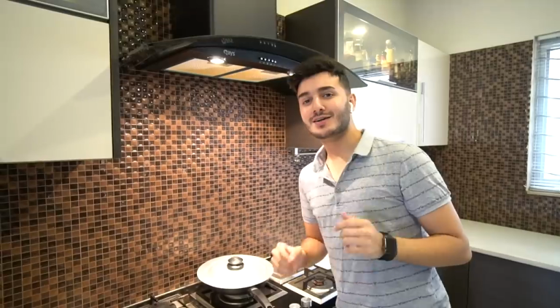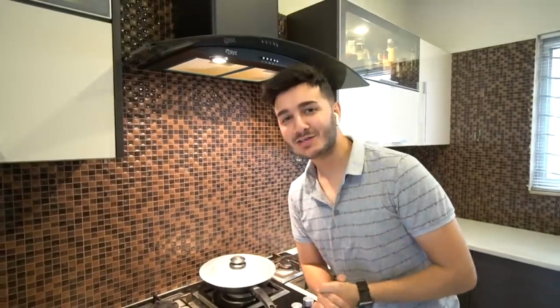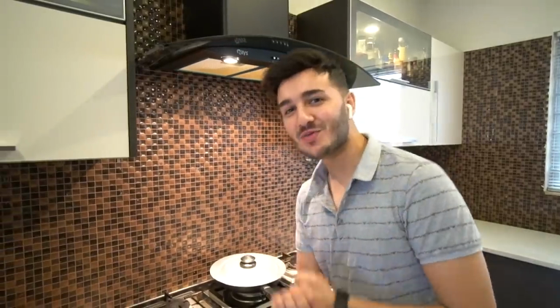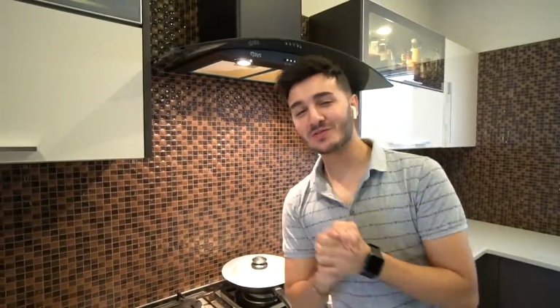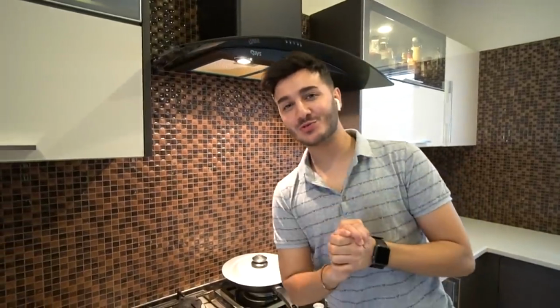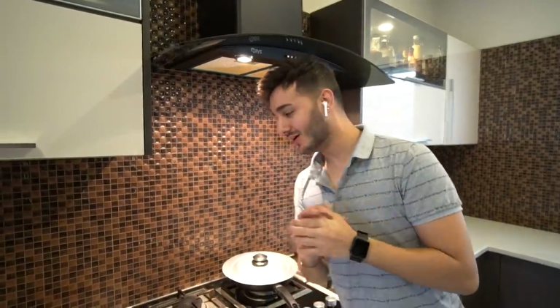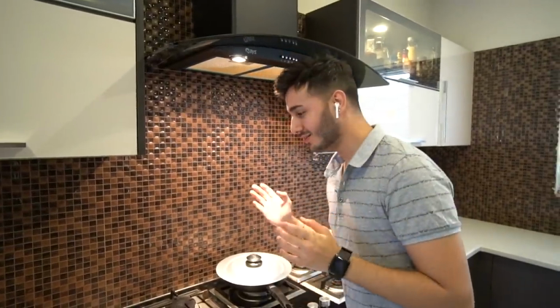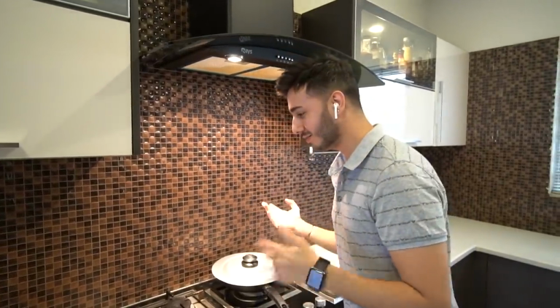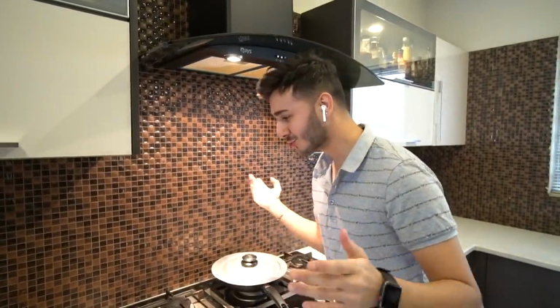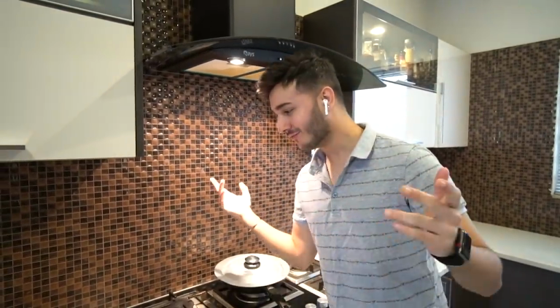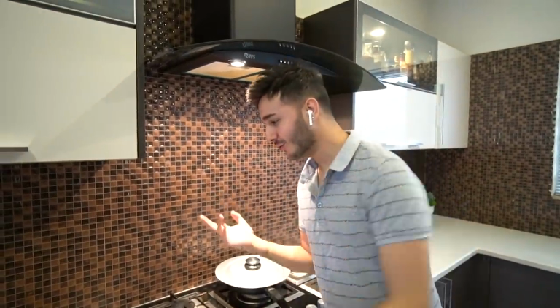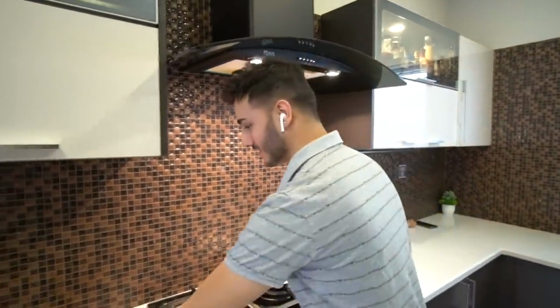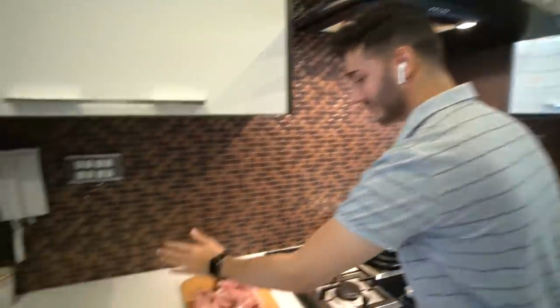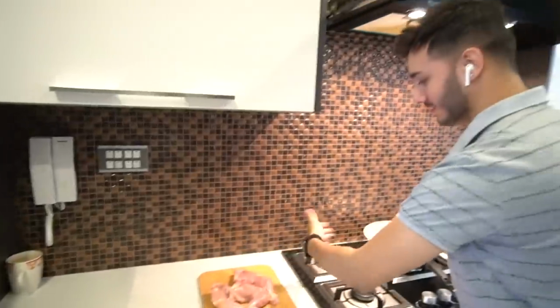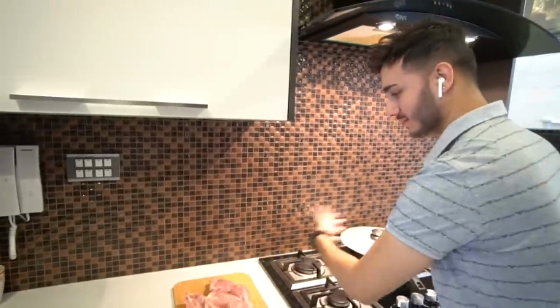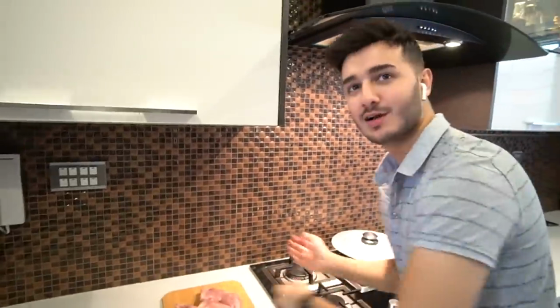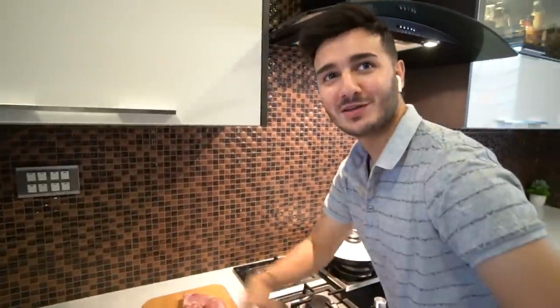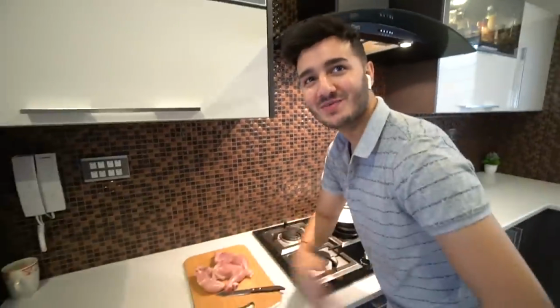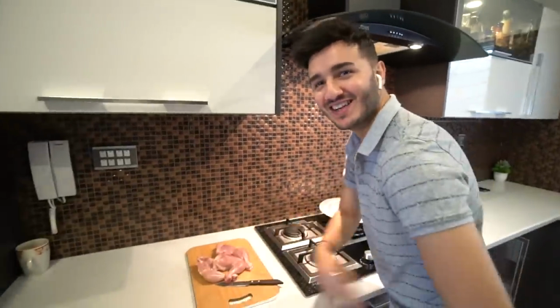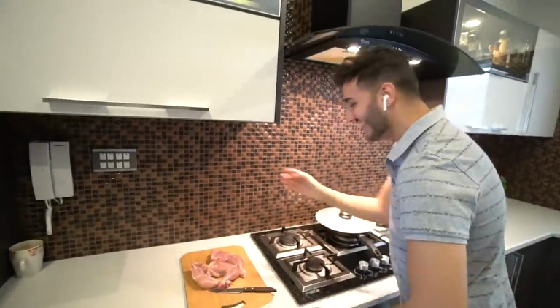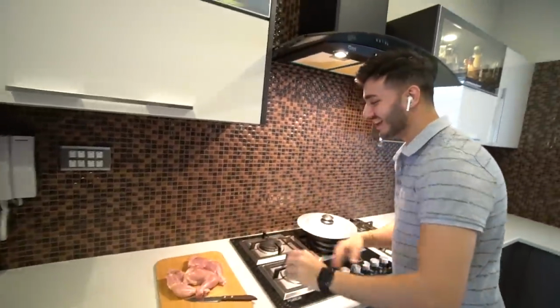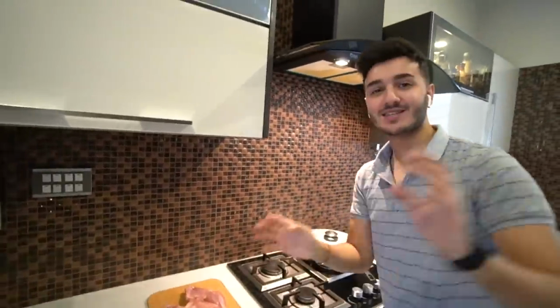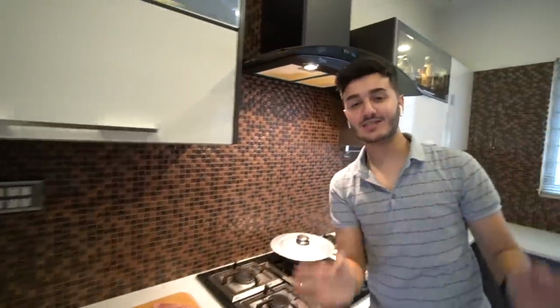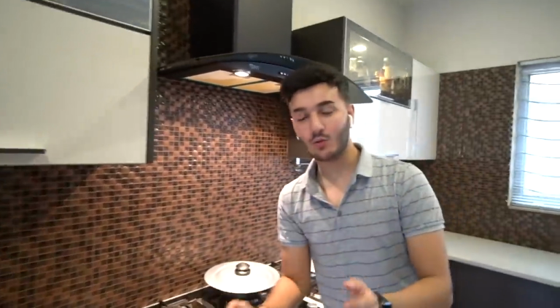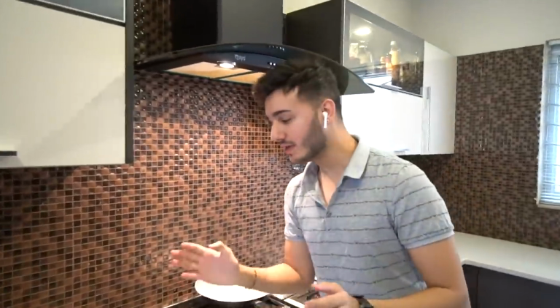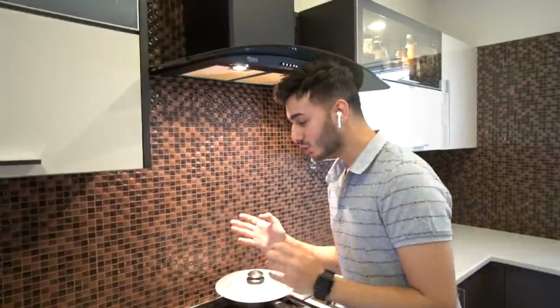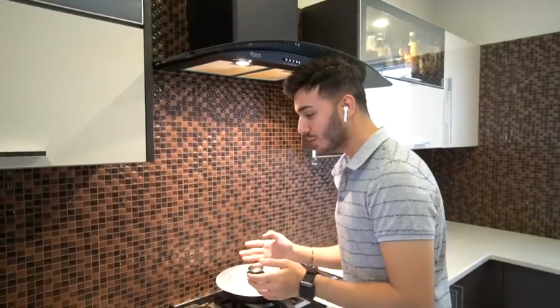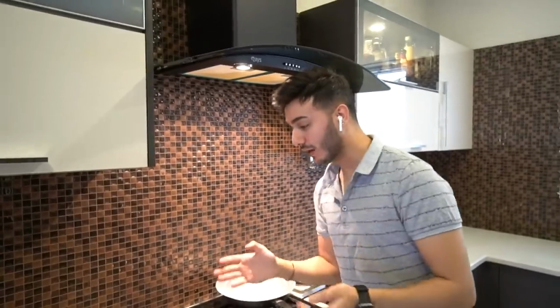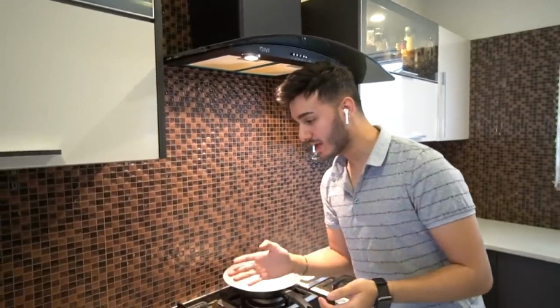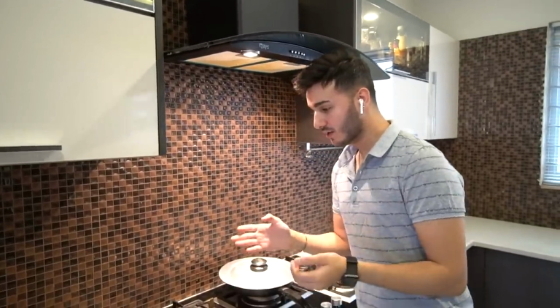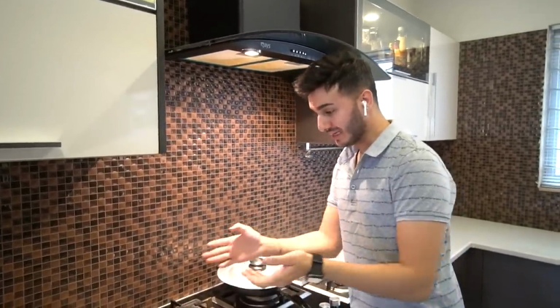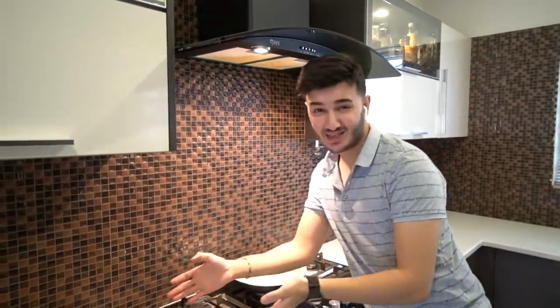Hey guys, what's up? Welcome back to this cooking video, which is our chicken. Today I will be showing you guys how to make chicken leg and thigh.